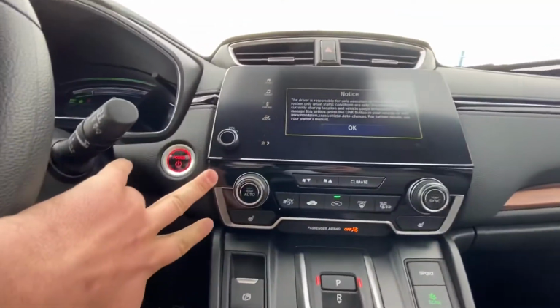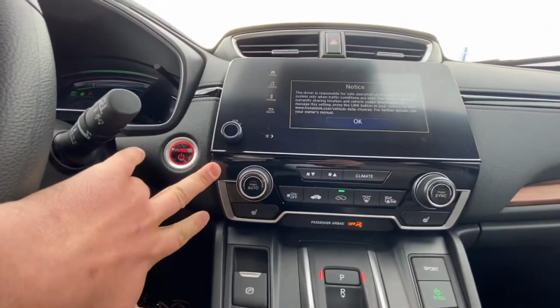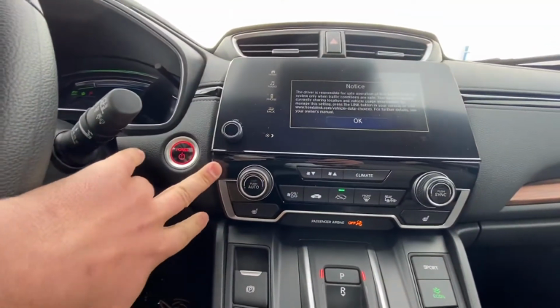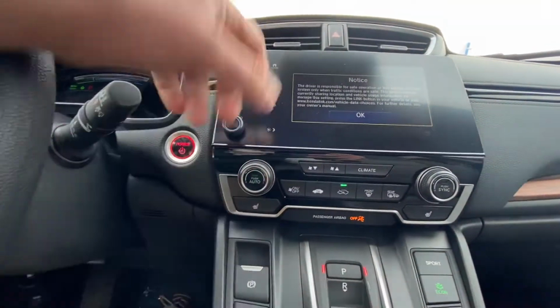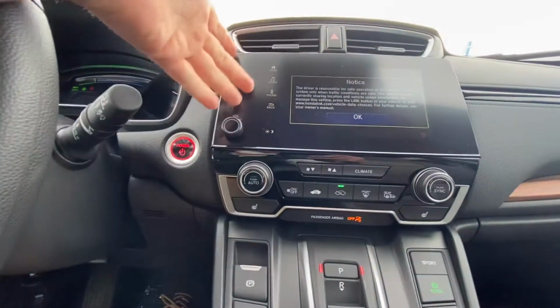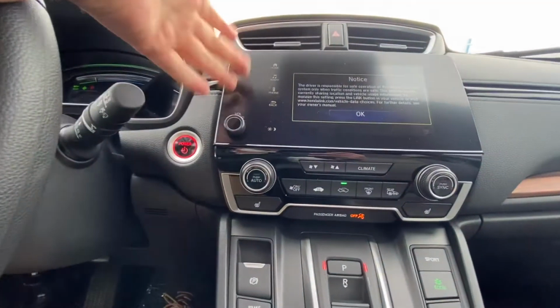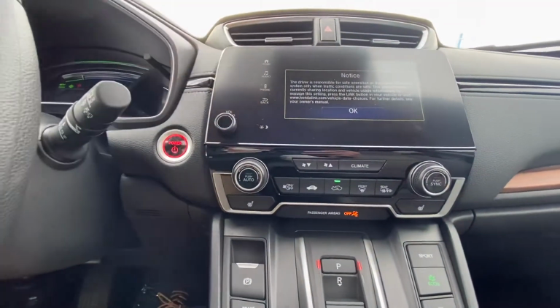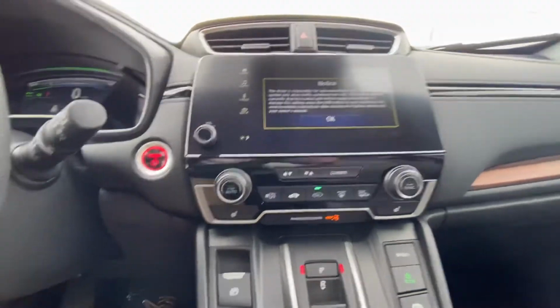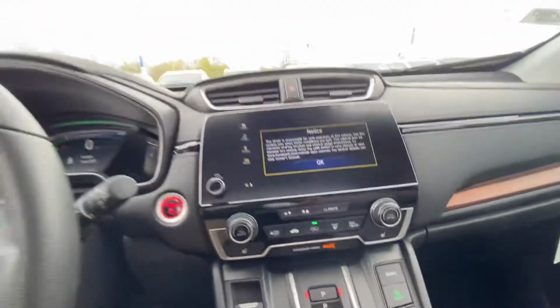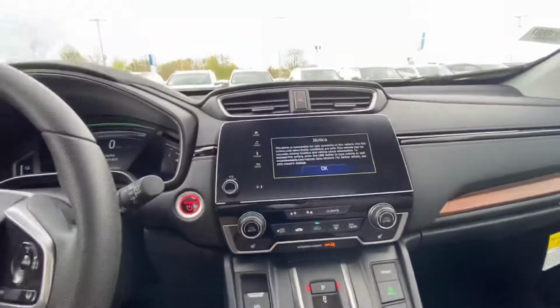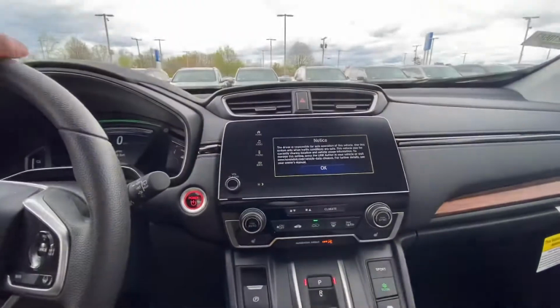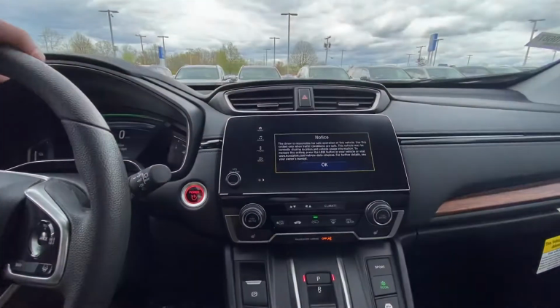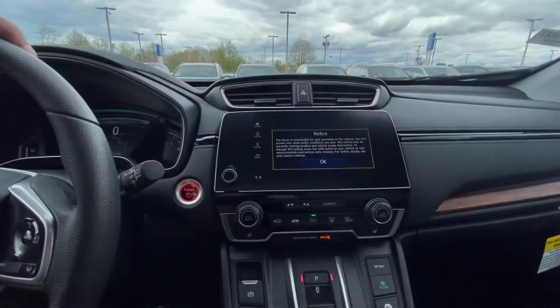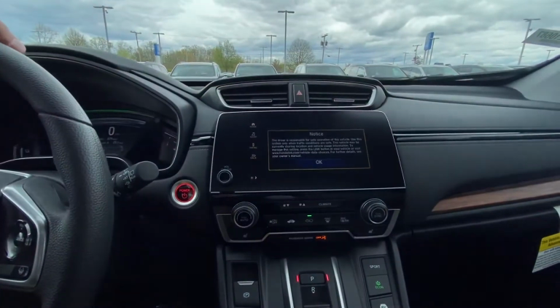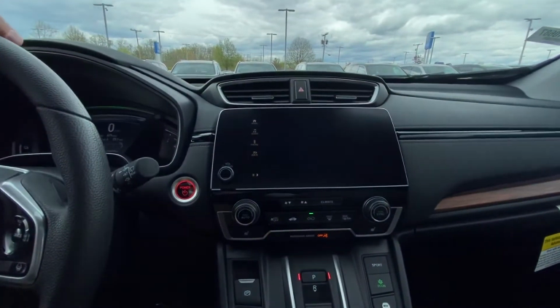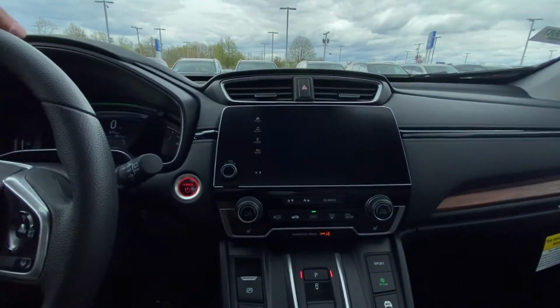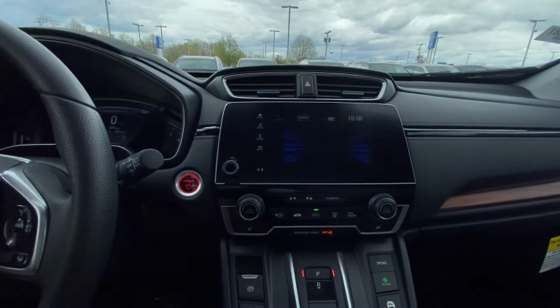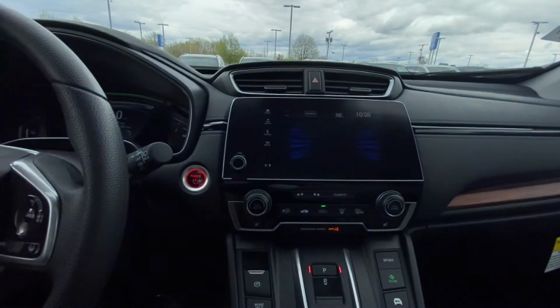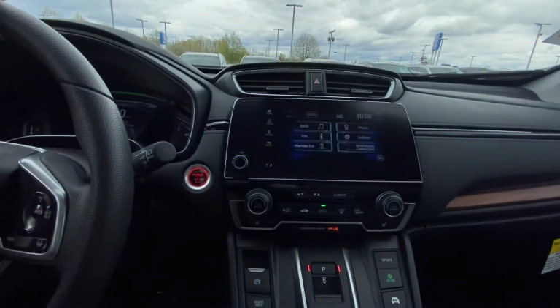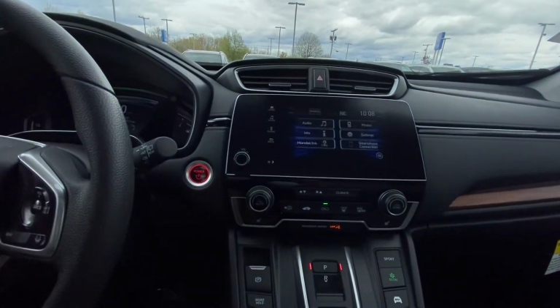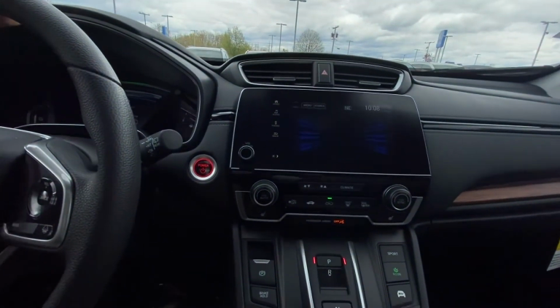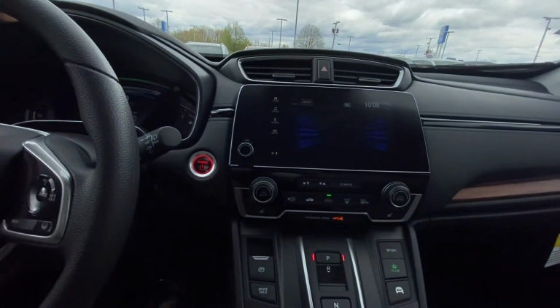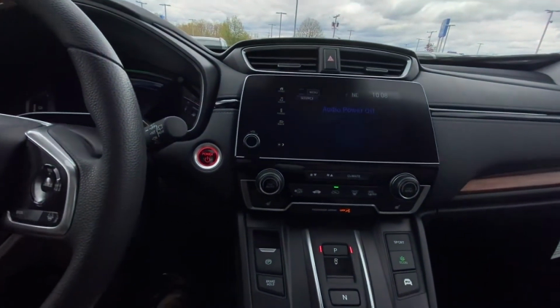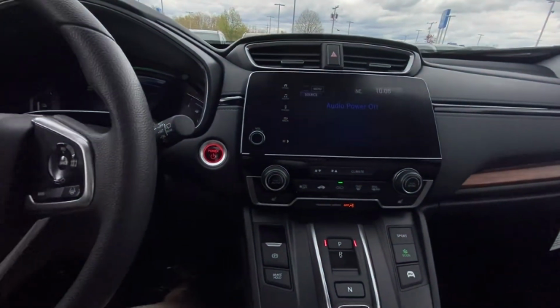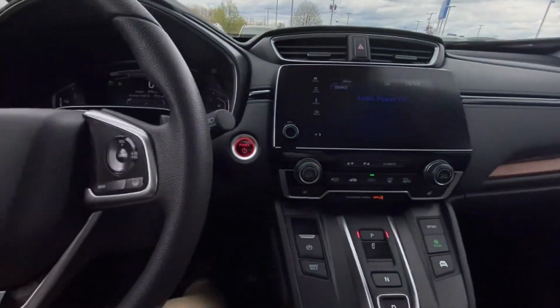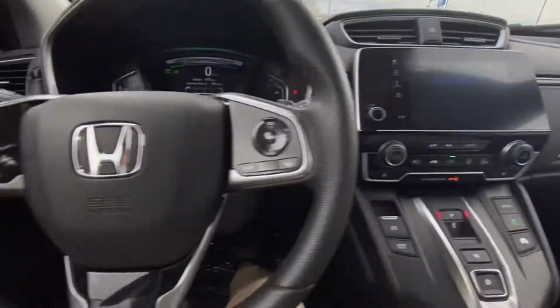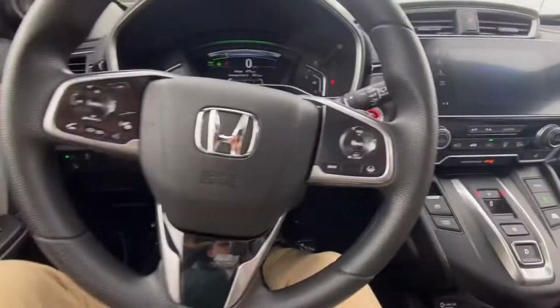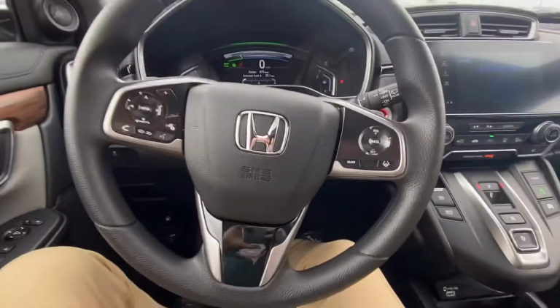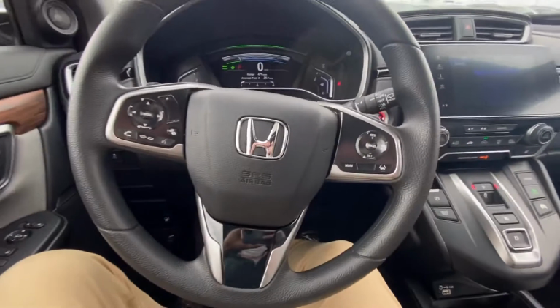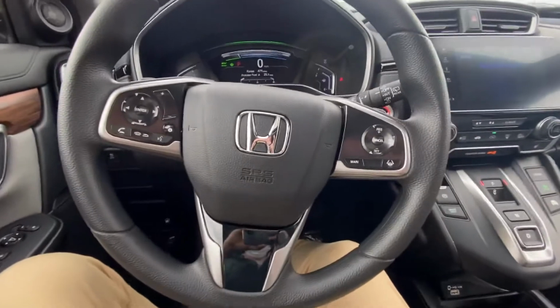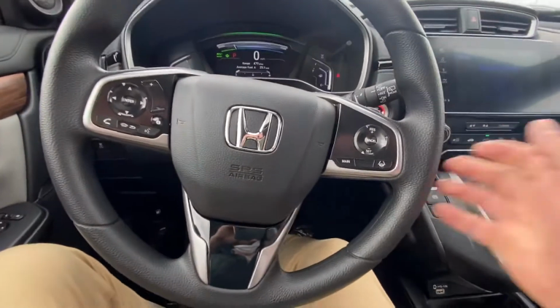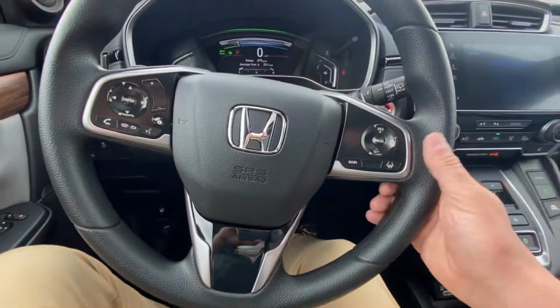Coming up top, you have all your heating and cooling controls, and above that we have all your user displays — your radio, your Bluetooth, things of that nature.